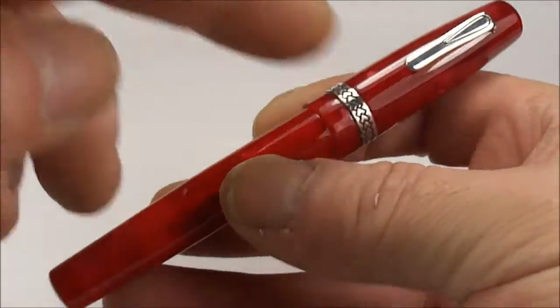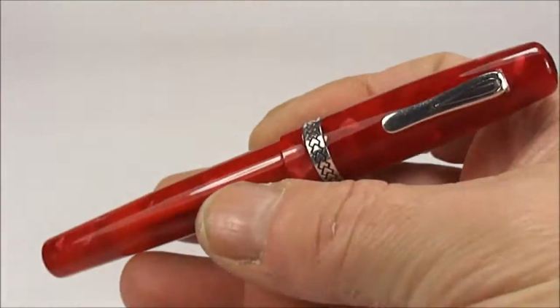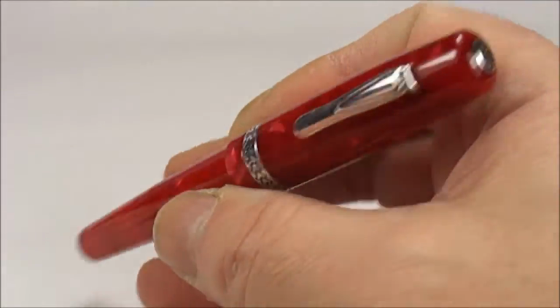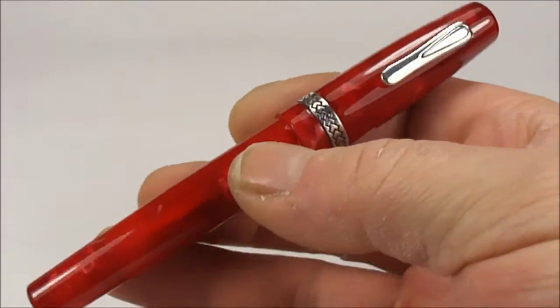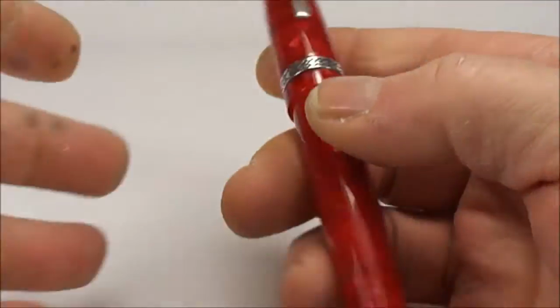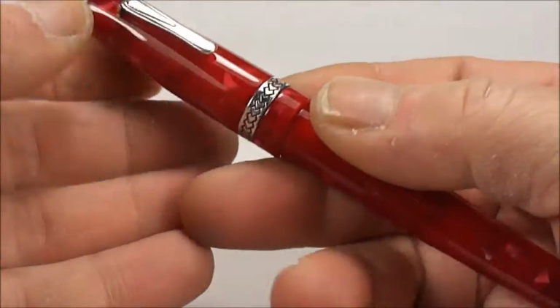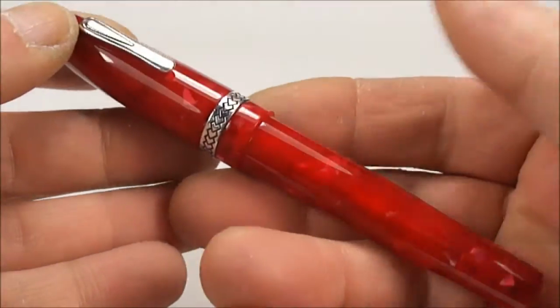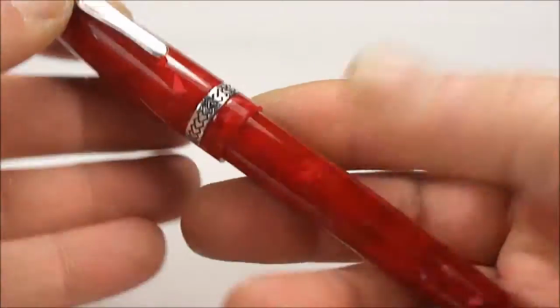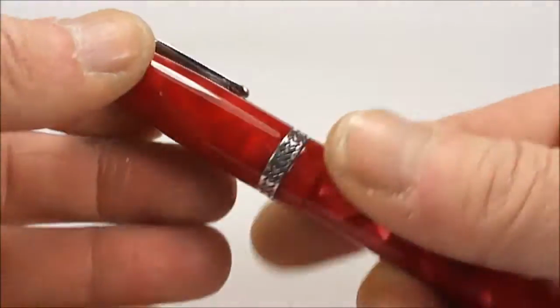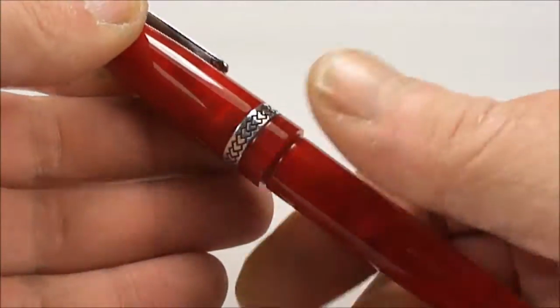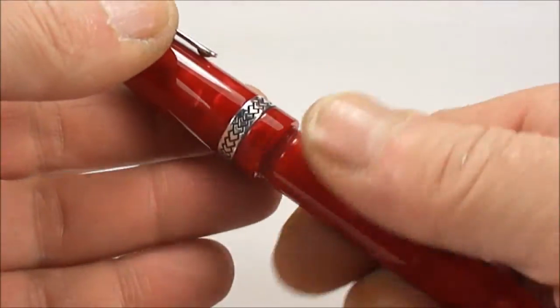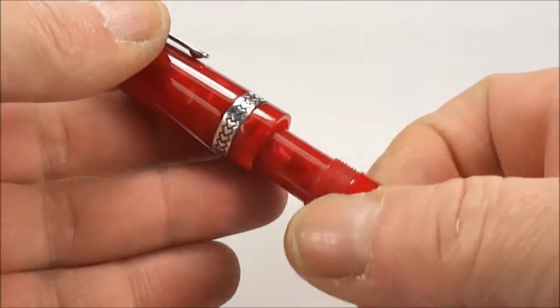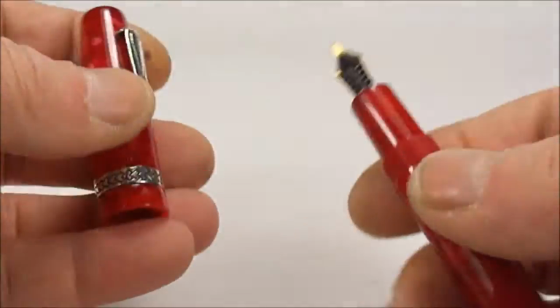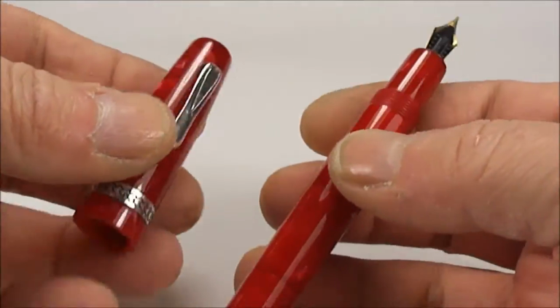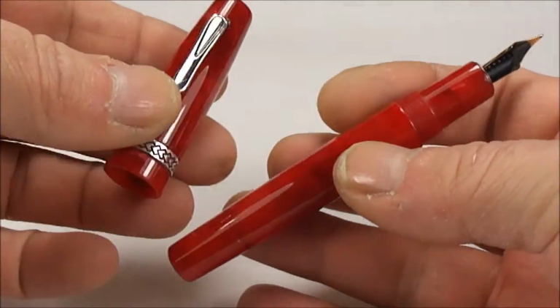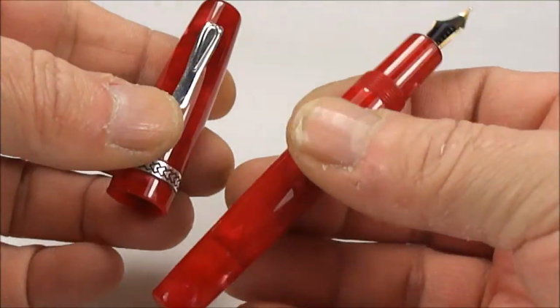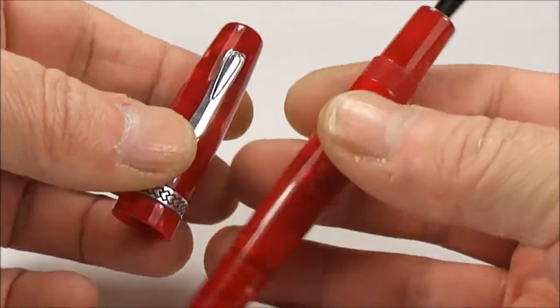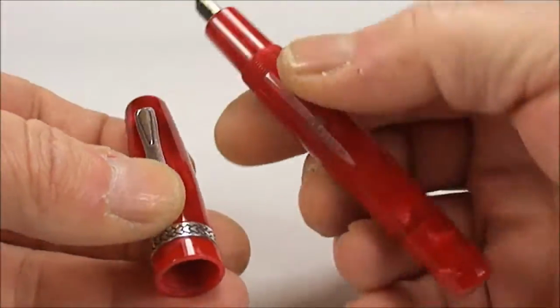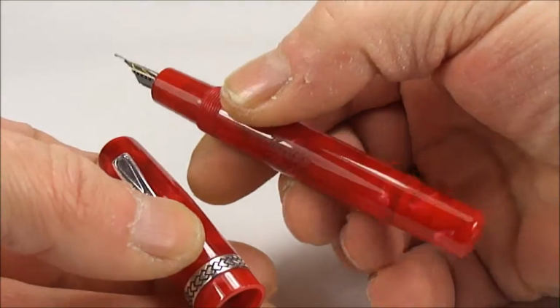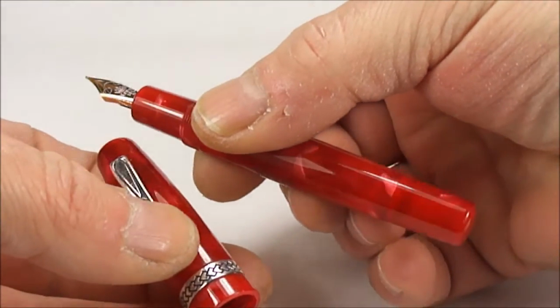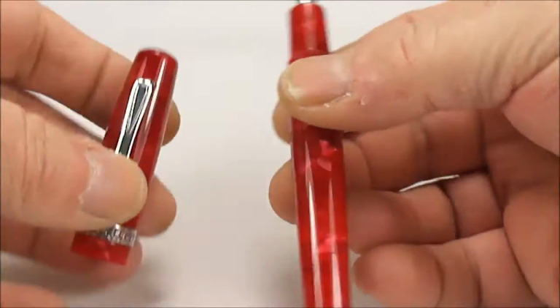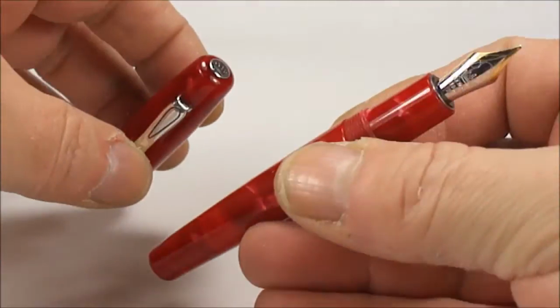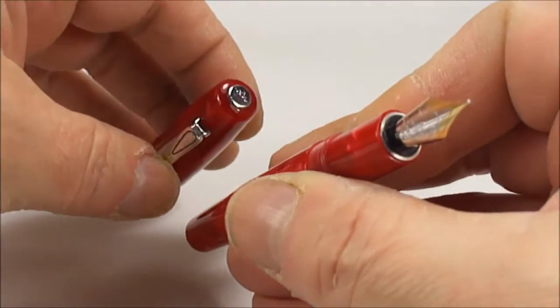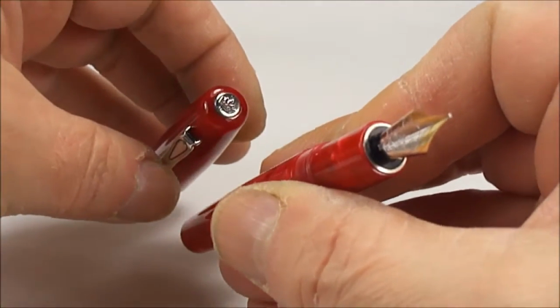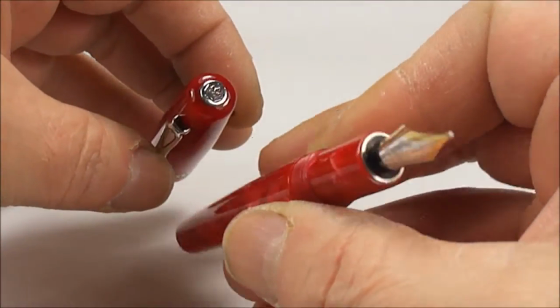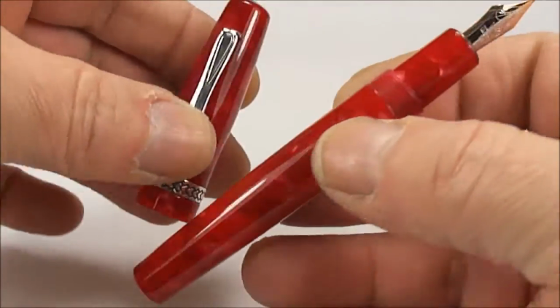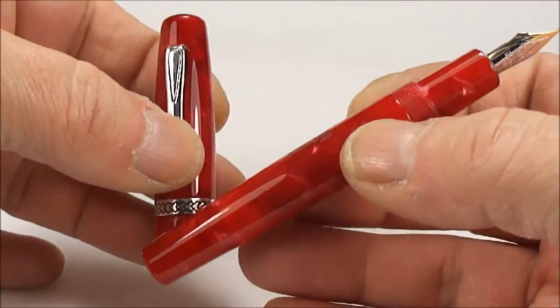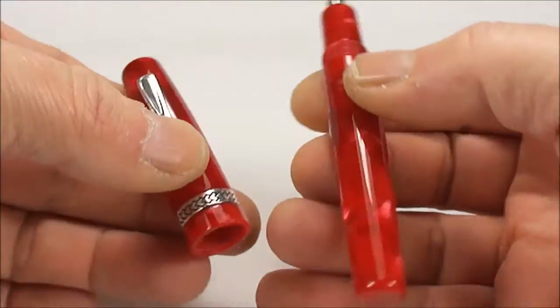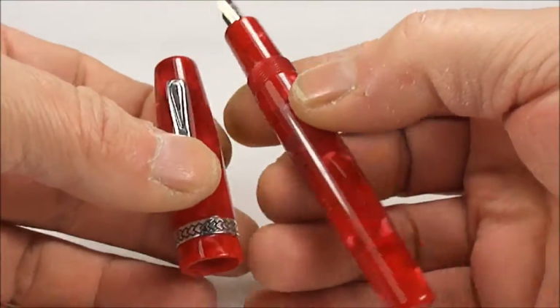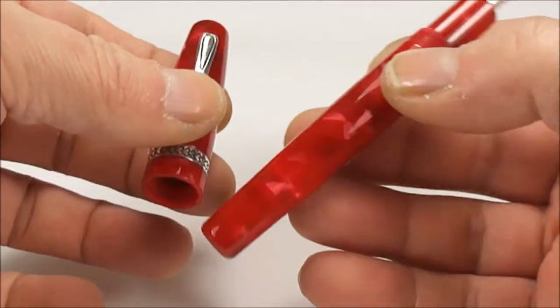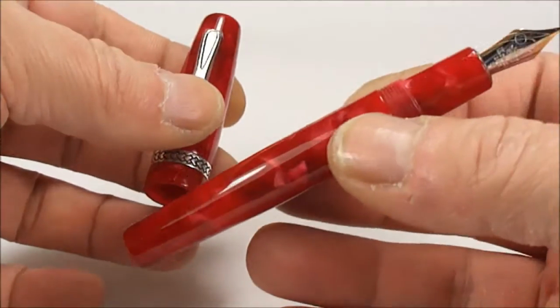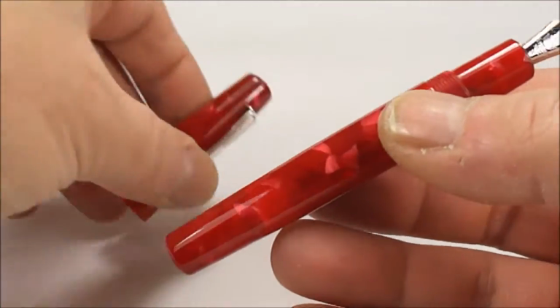But this particular one, as I say, it's the Vintage Select Stretch. Now let's take off the barrel, which unscrews, and take a lovely twirl of the pen like so — absolutely gorgeous colour. You can see it's got this slight tapered section to the top there.